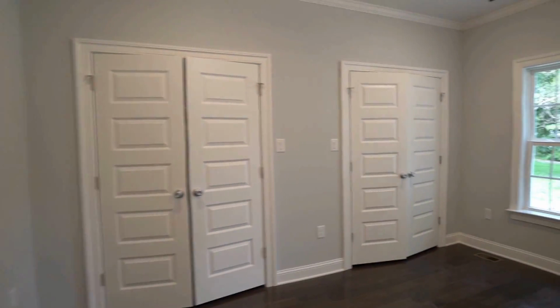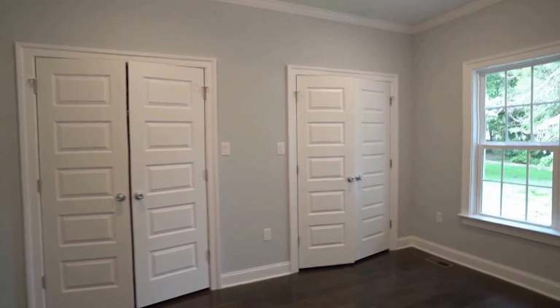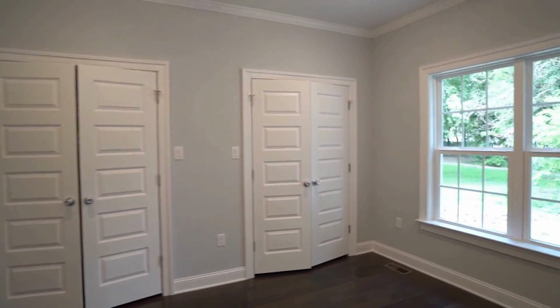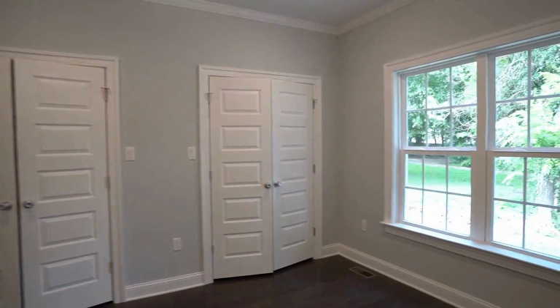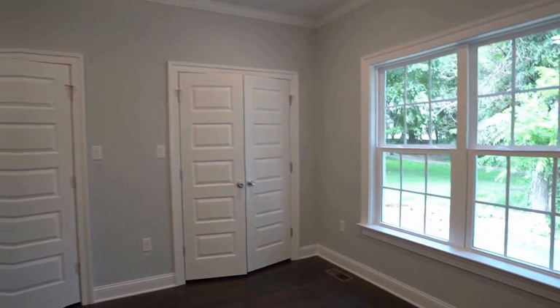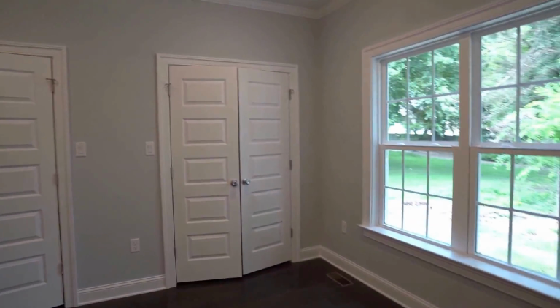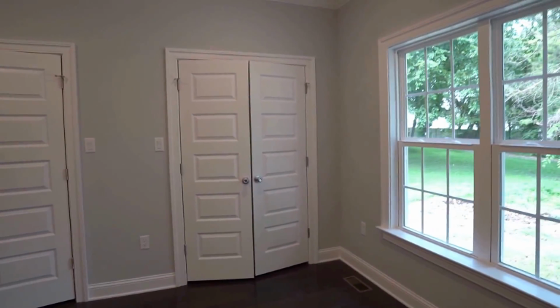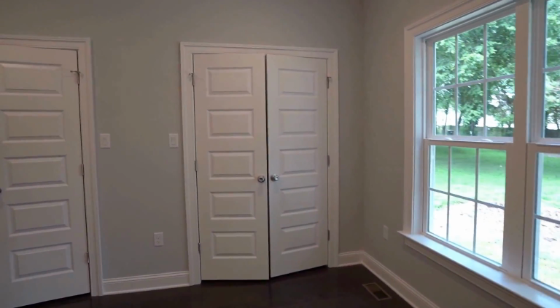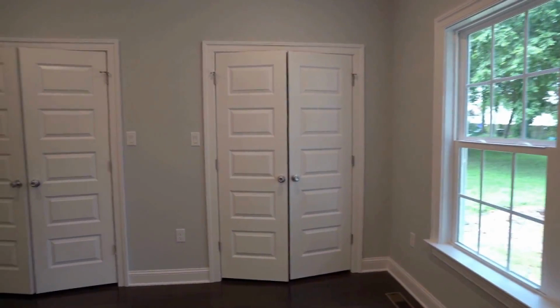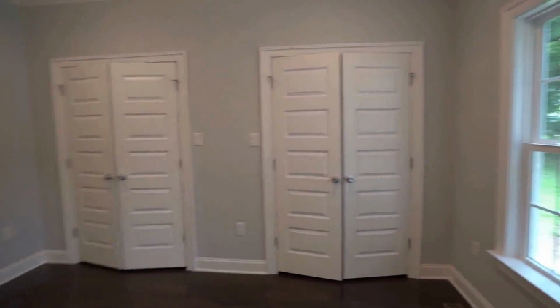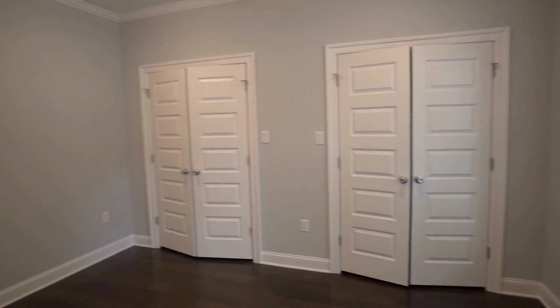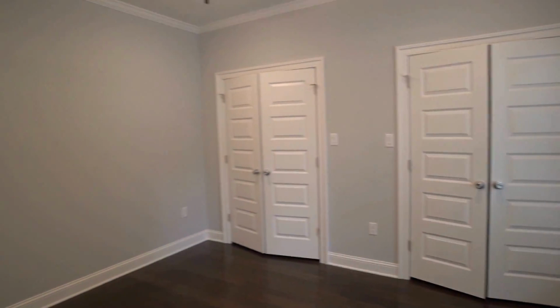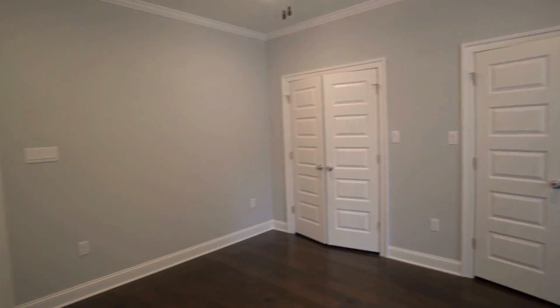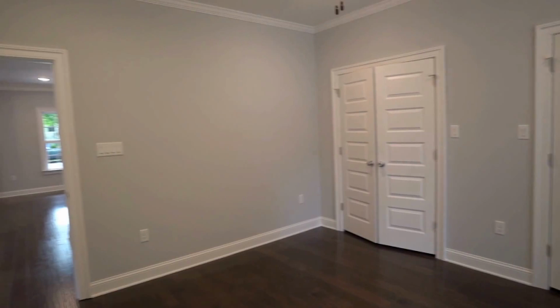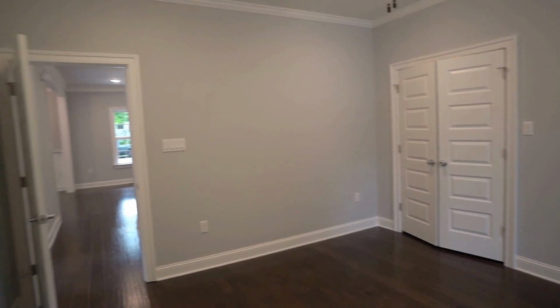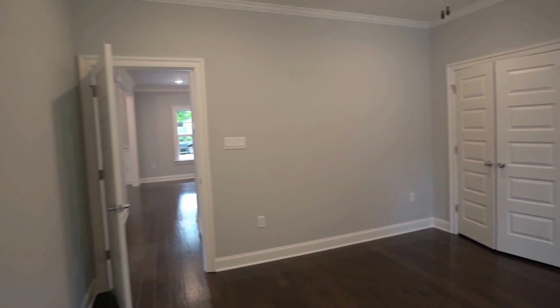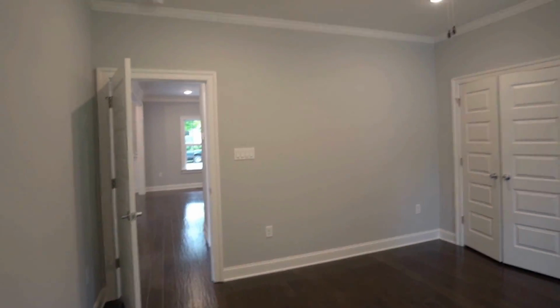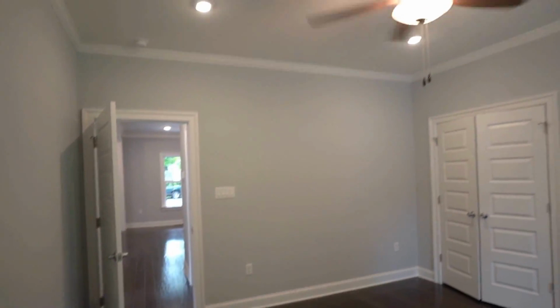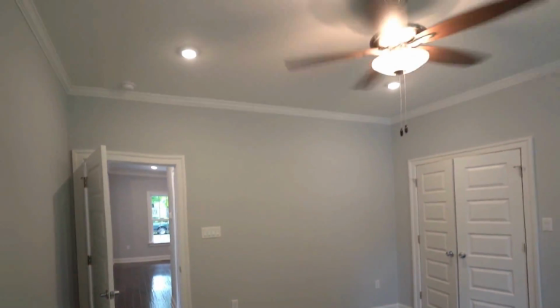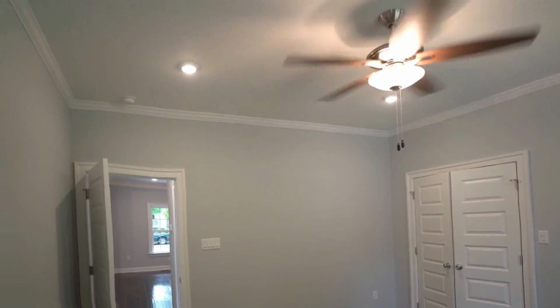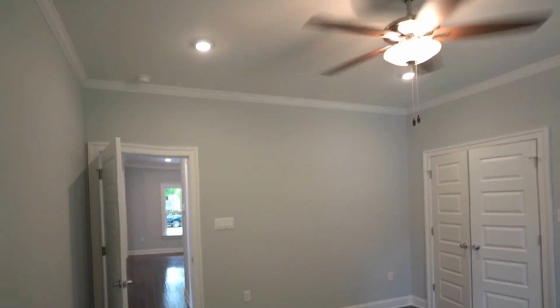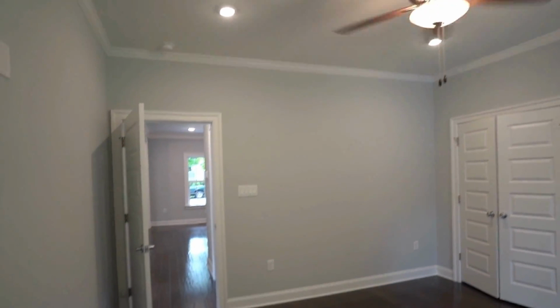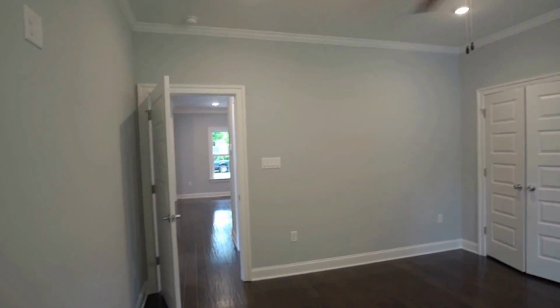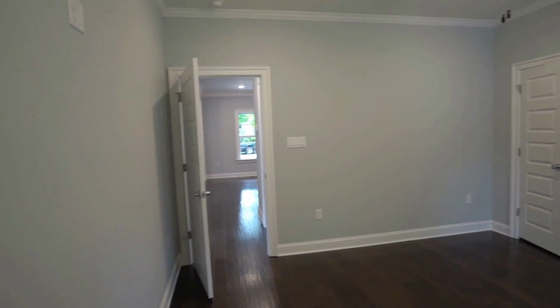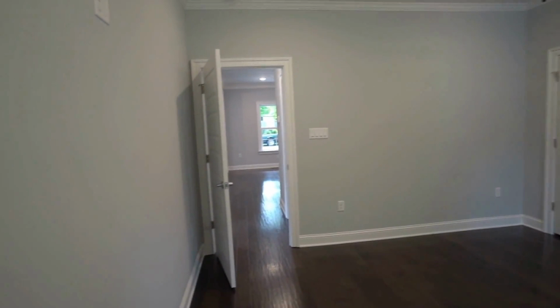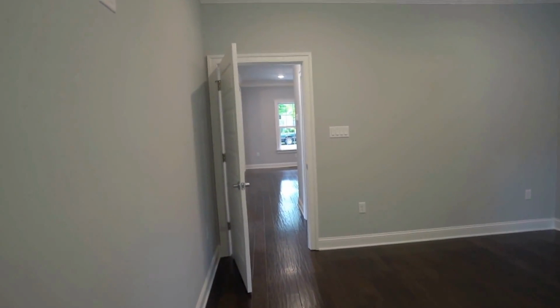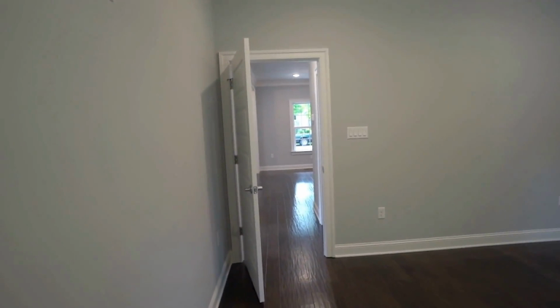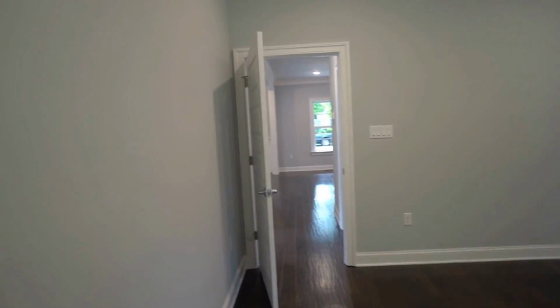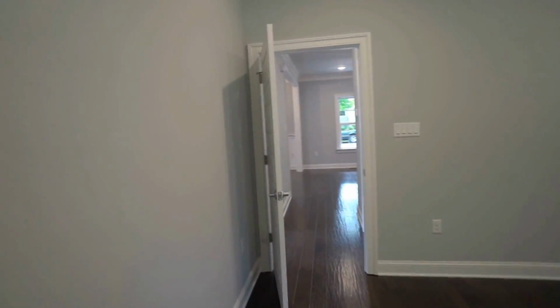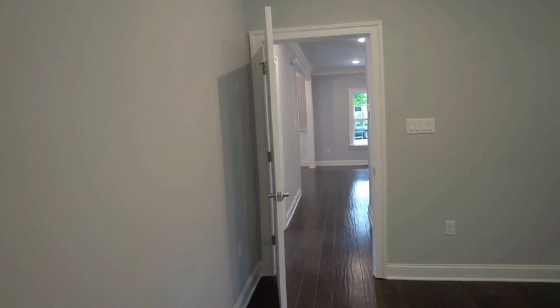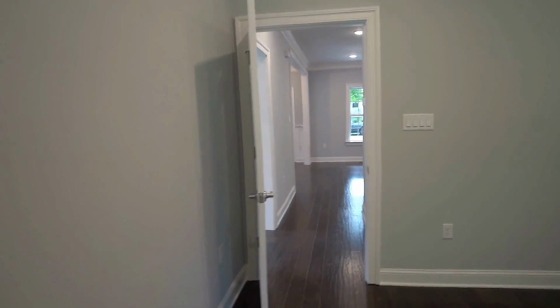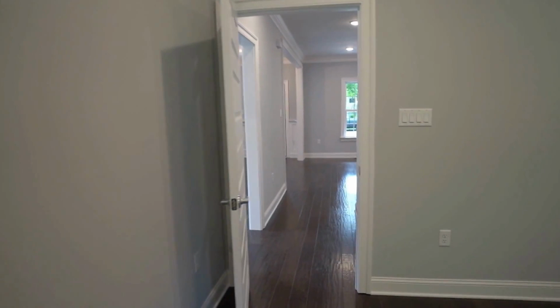This is our first-floor bedroom. This could also be used as an office. We've got plenty of closet space there, as you can see, a ceiling fan, and all of those details that I mentioned earlier.